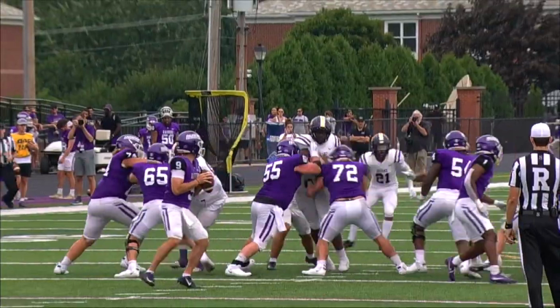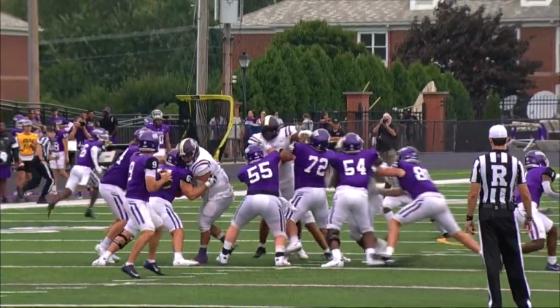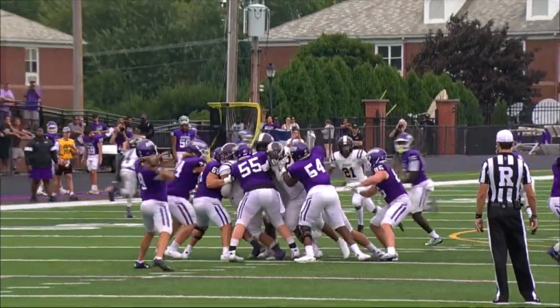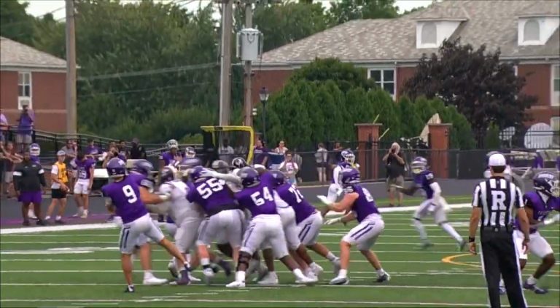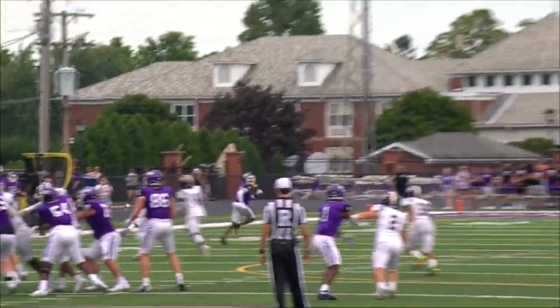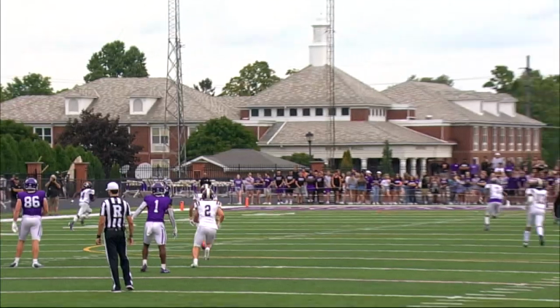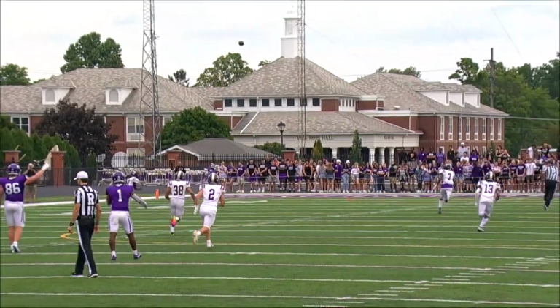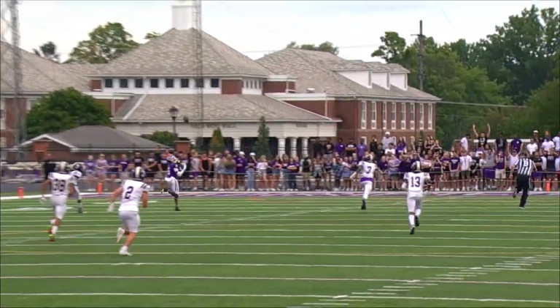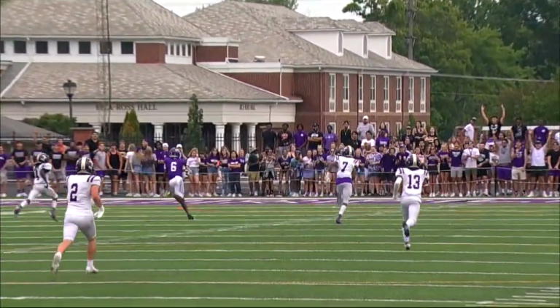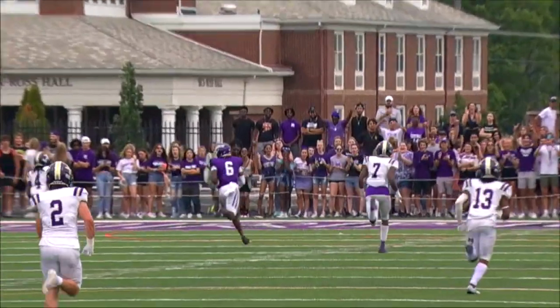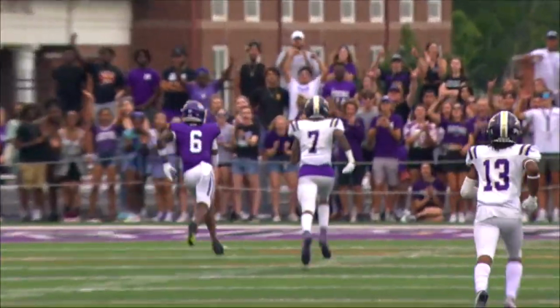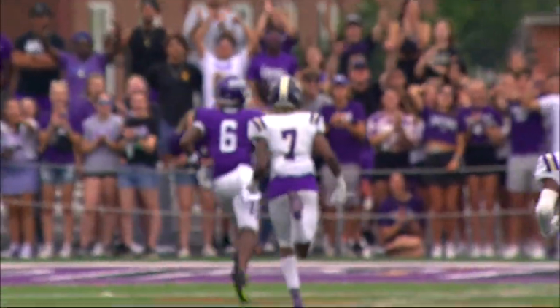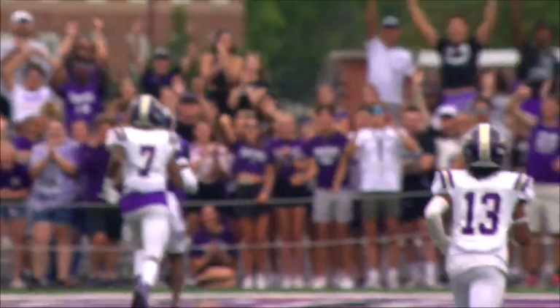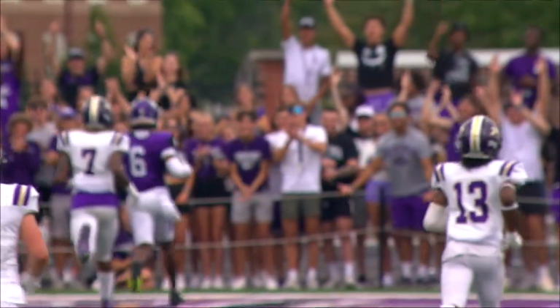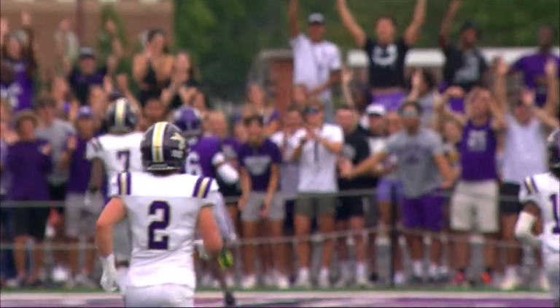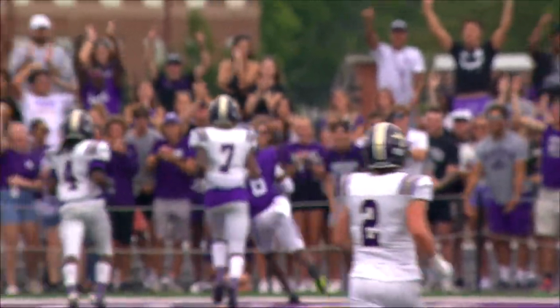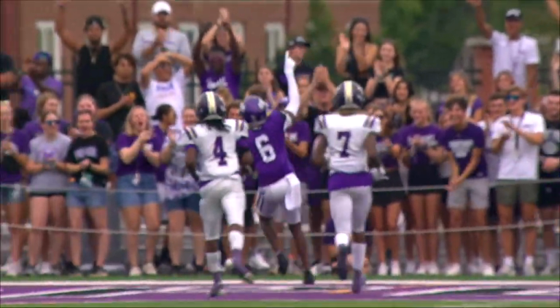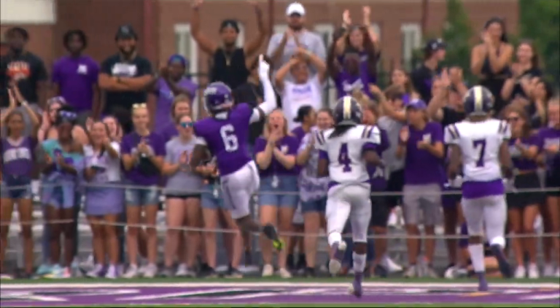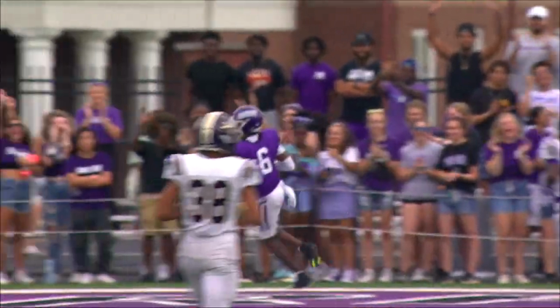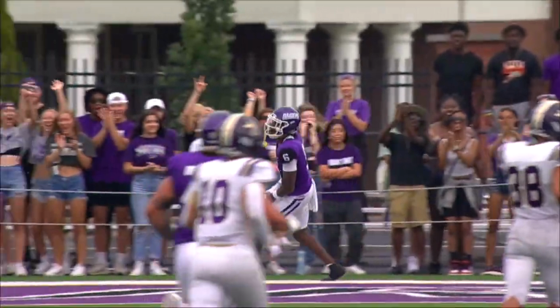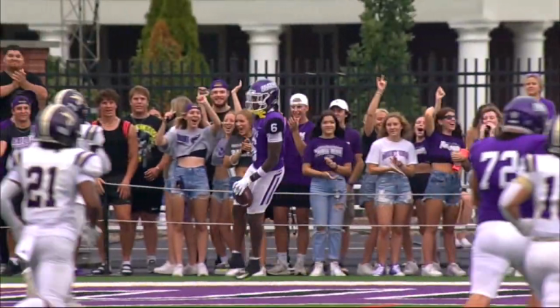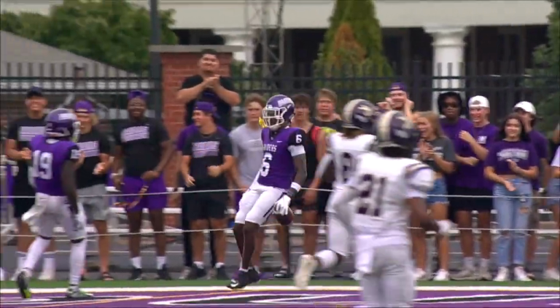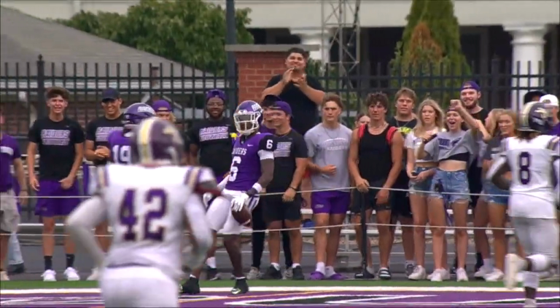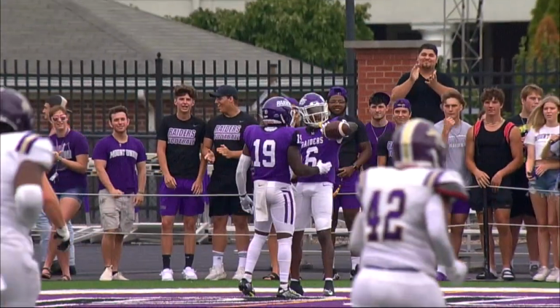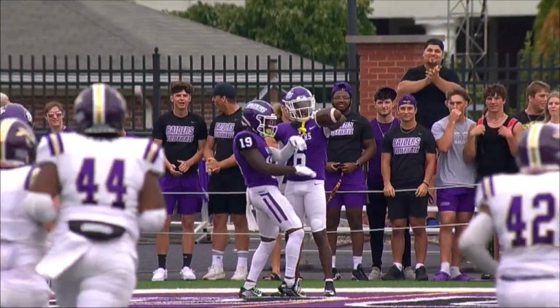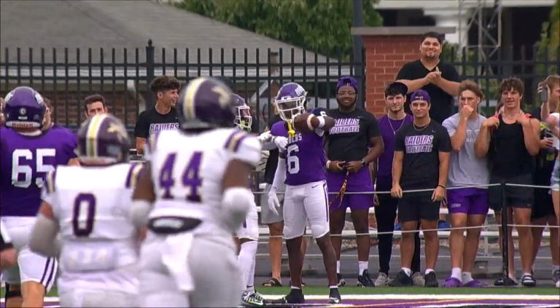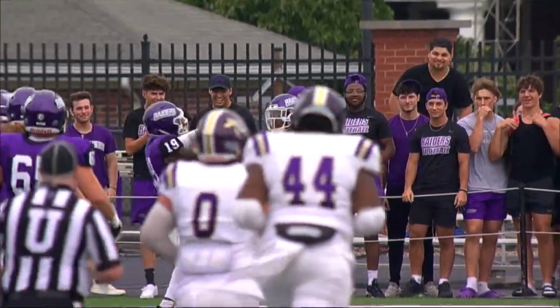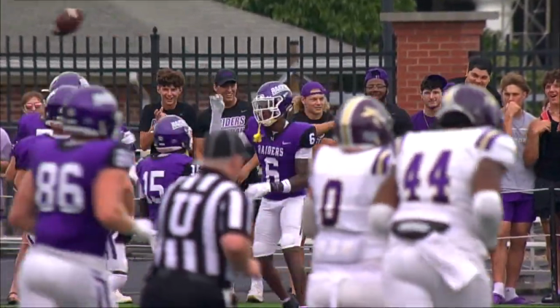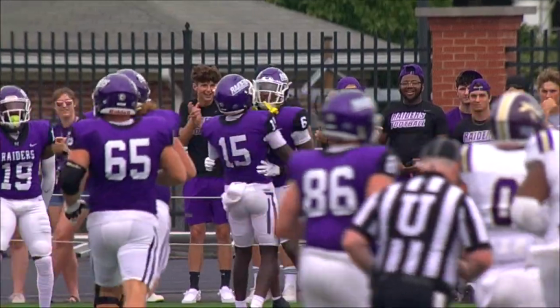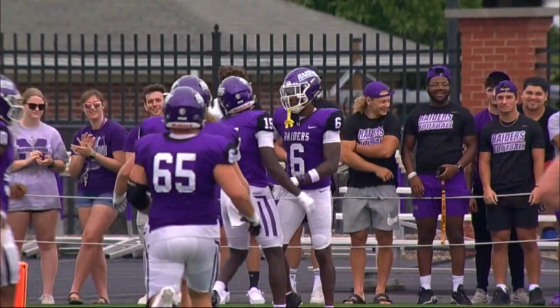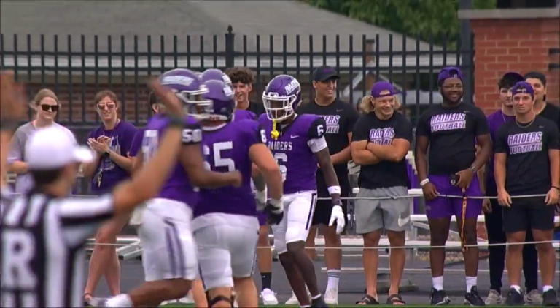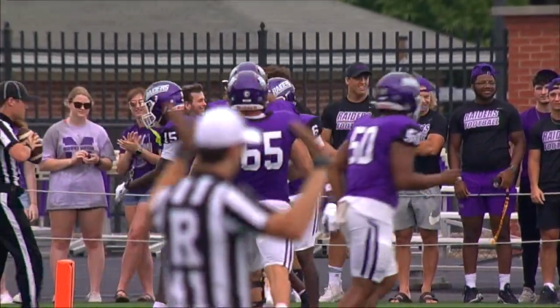Play action from Plunk — with time, deep down the middle — Wayne Ruby couldn't be more open. Touchdown Mount Union! There's the home run ball. You give Mount a little bit more field to work with and that's what happens.